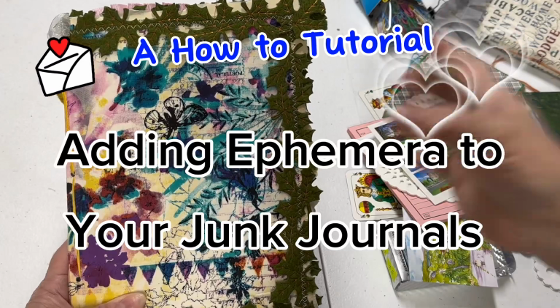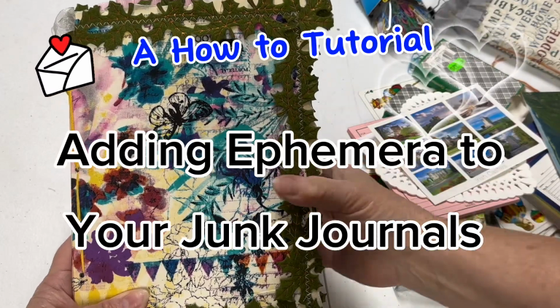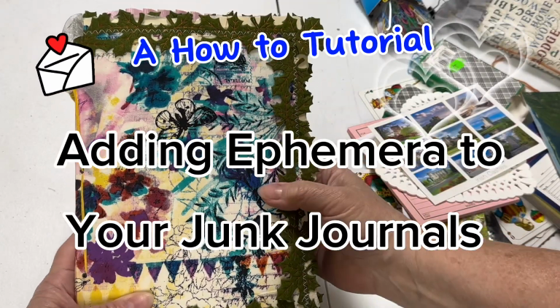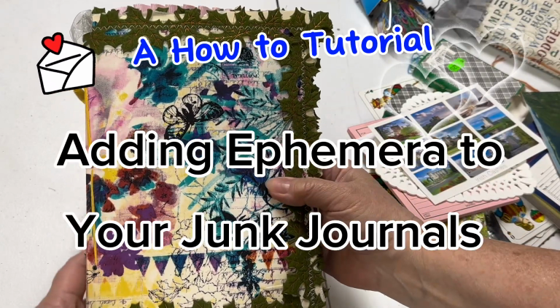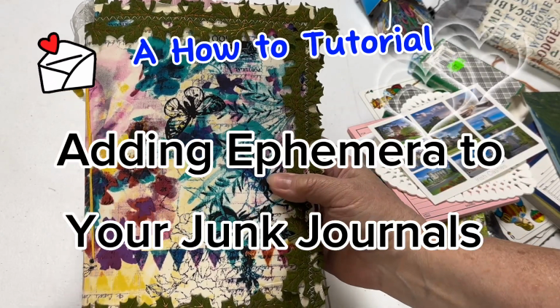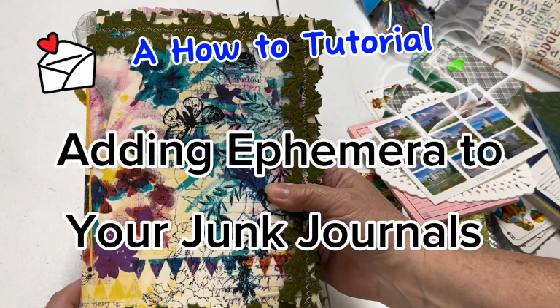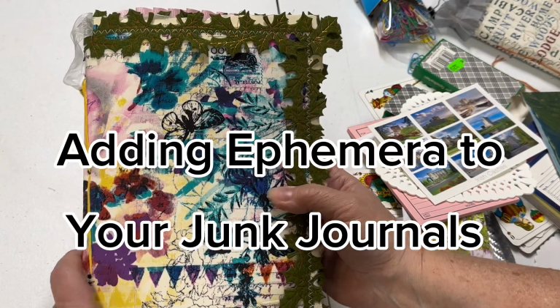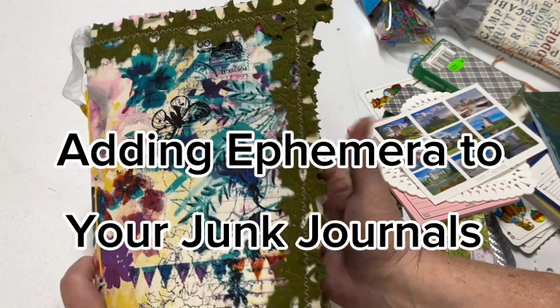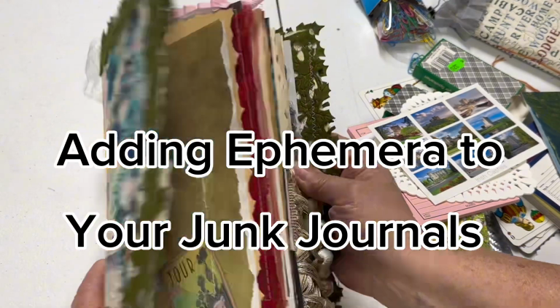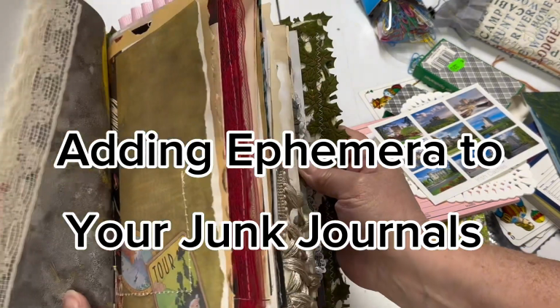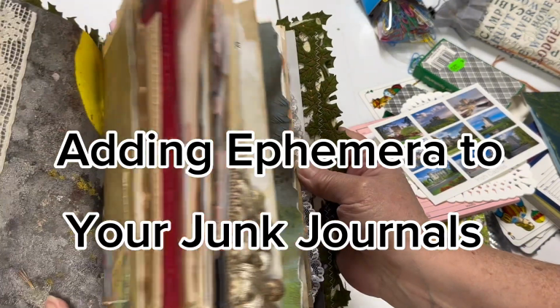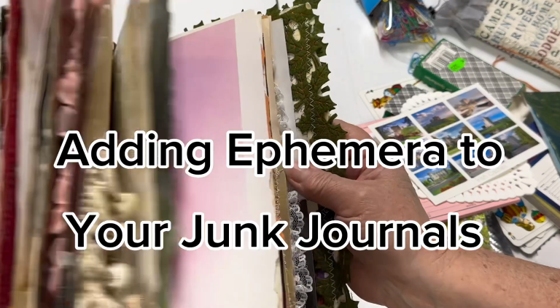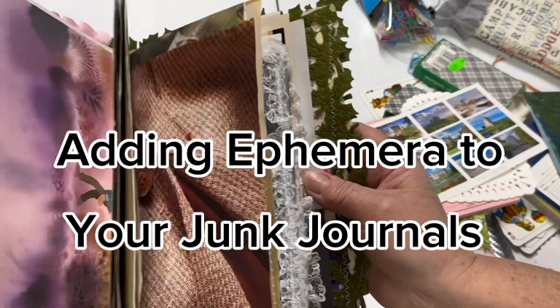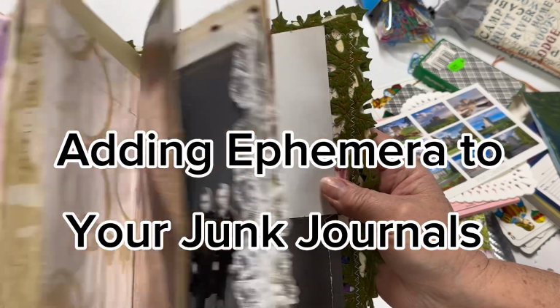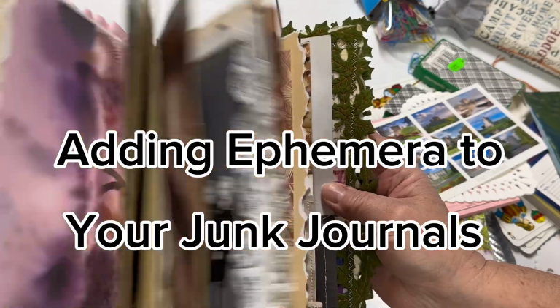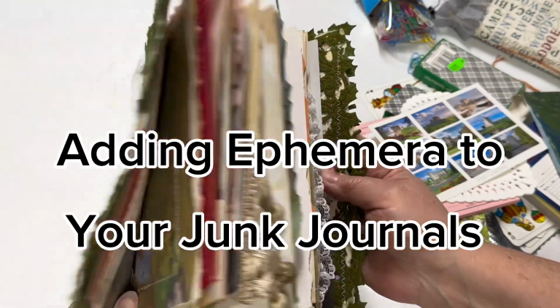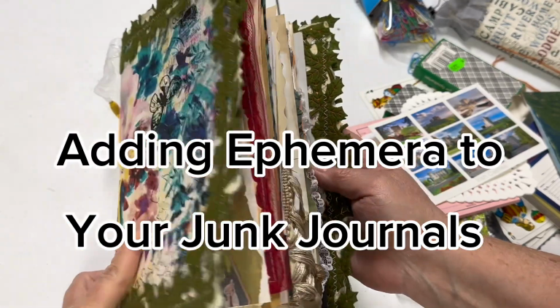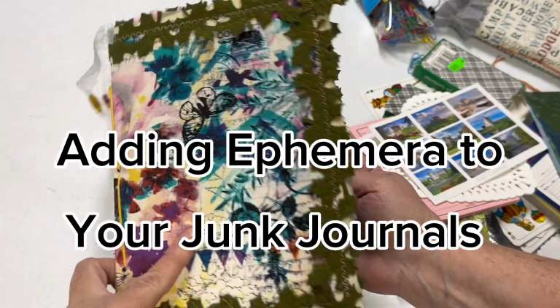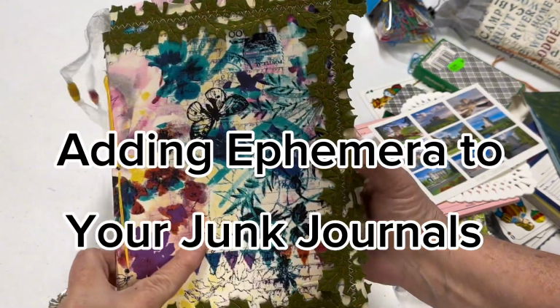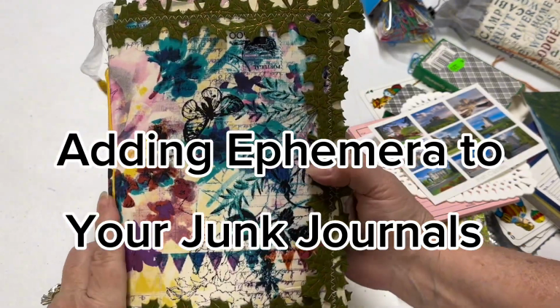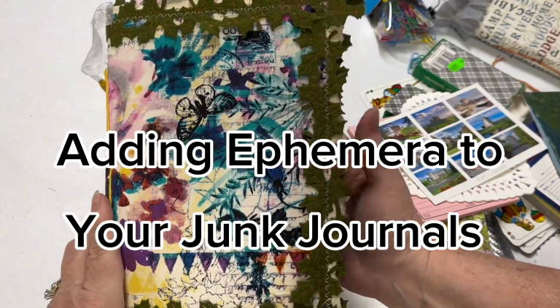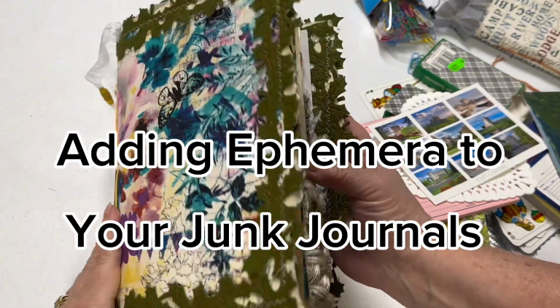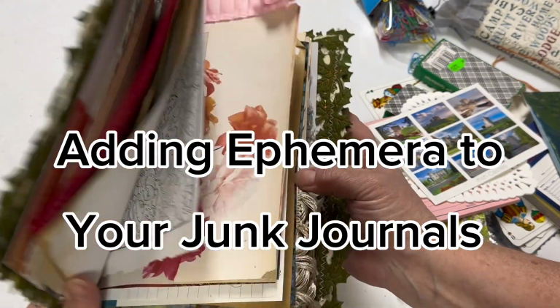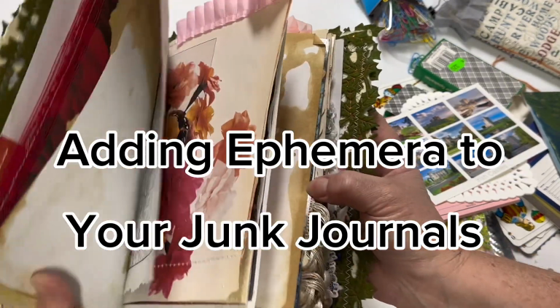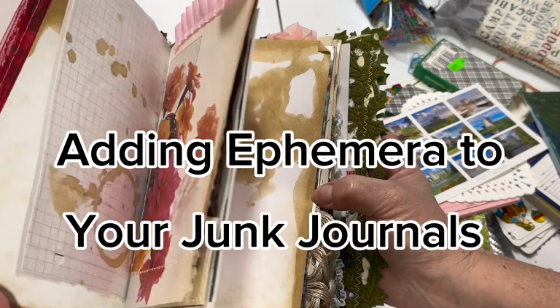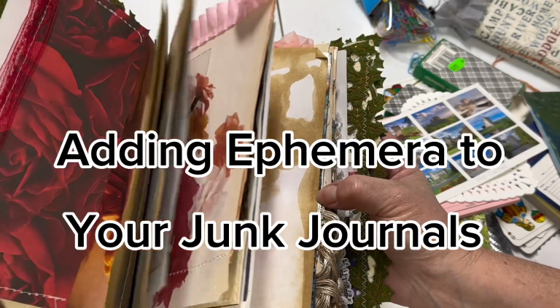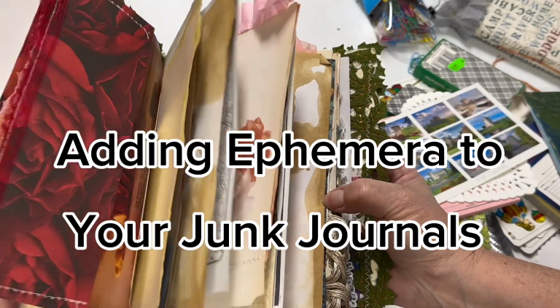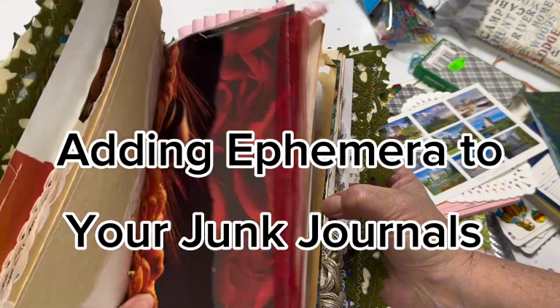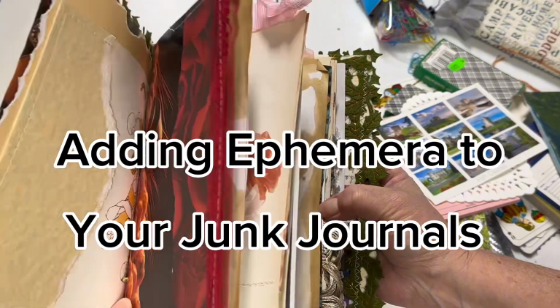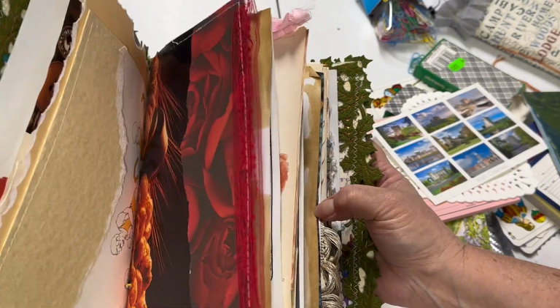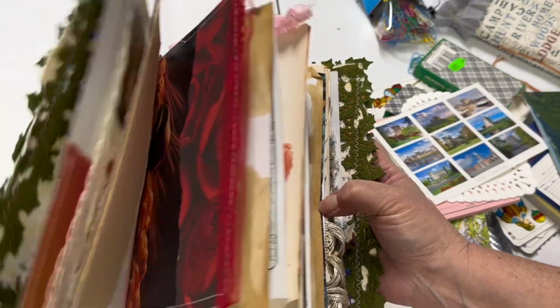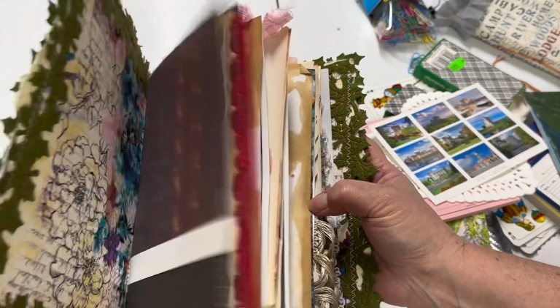Hello and welcome back to Where Wendy Travels, Where Wendy Creates. Today we are going to add ephemera to our new junk journal that we recently made. I'm so excited!